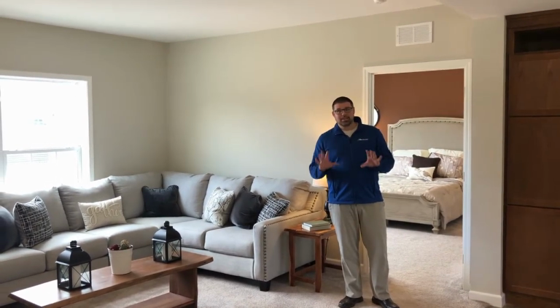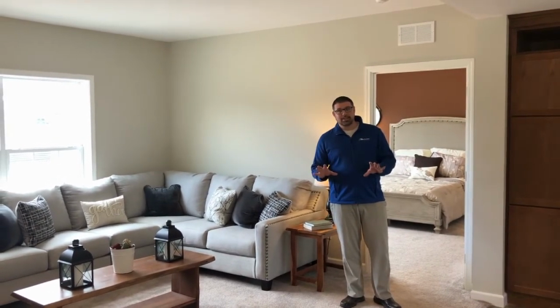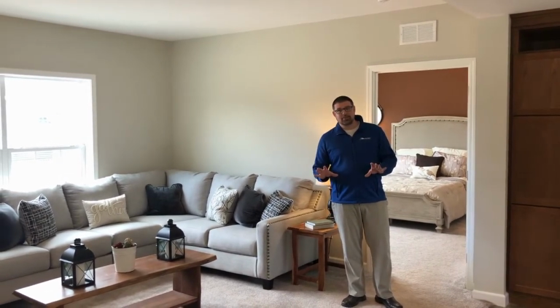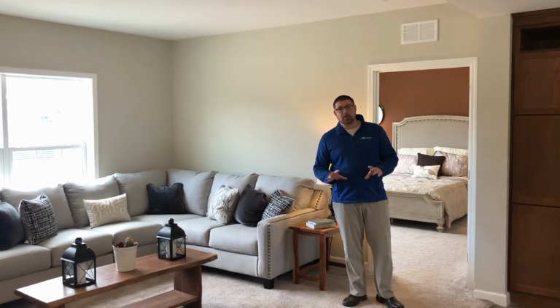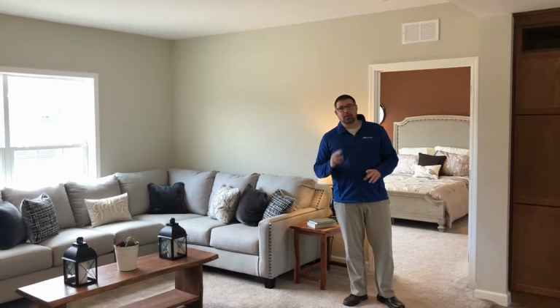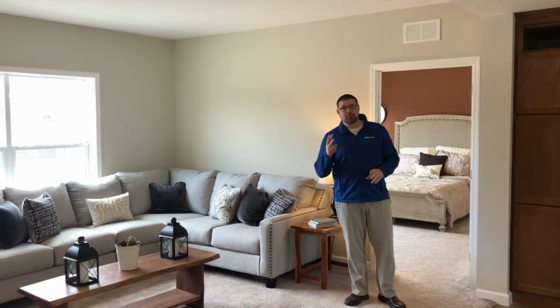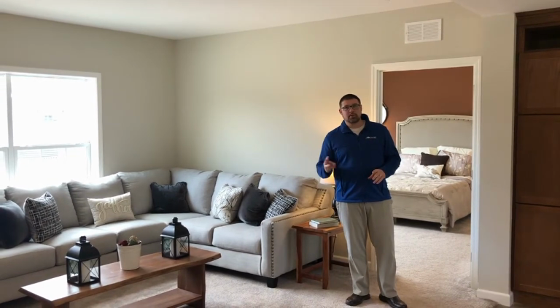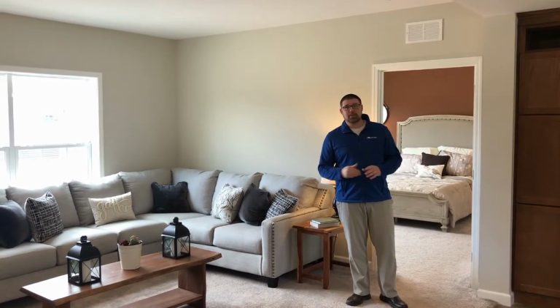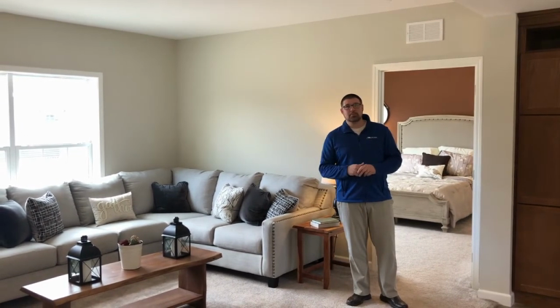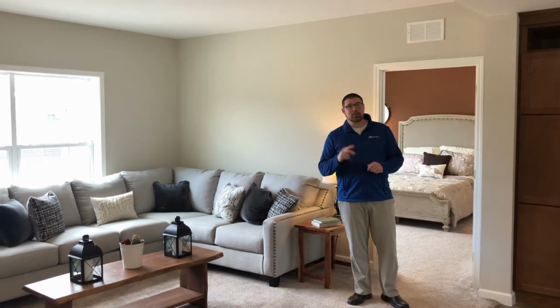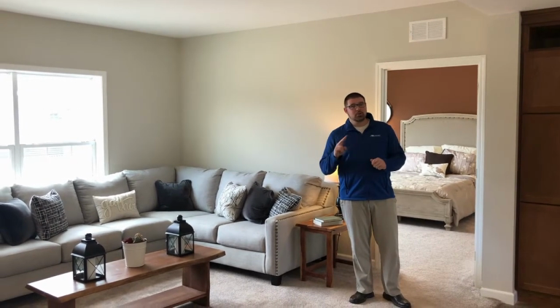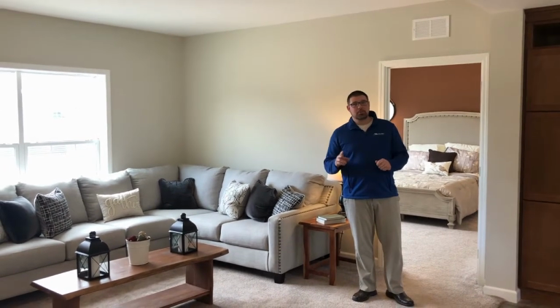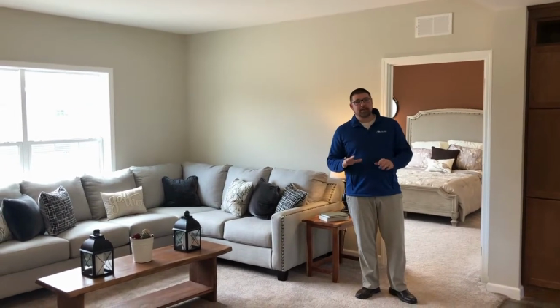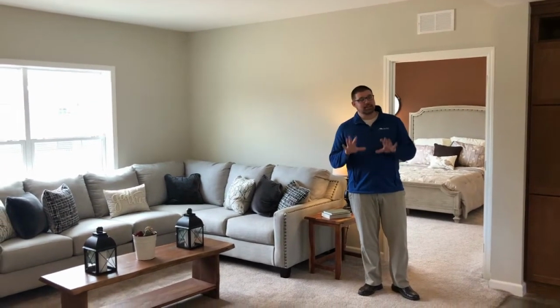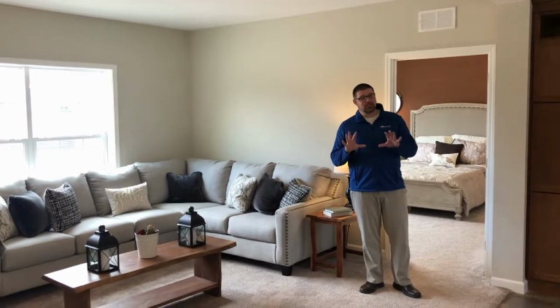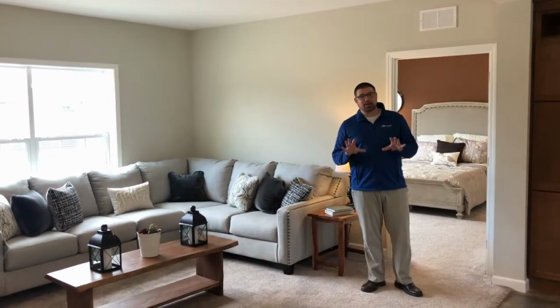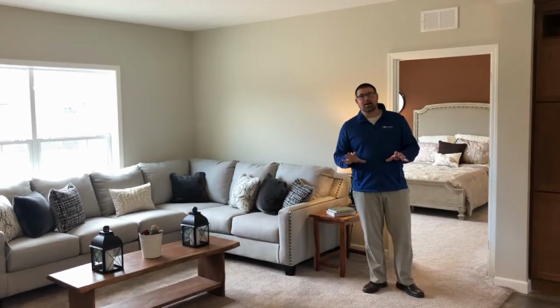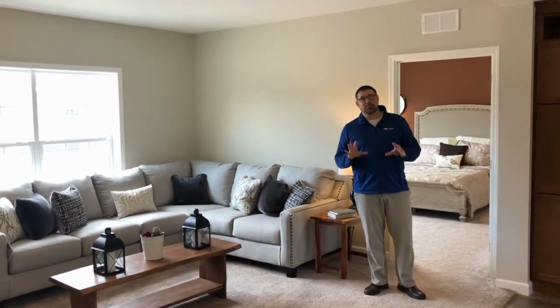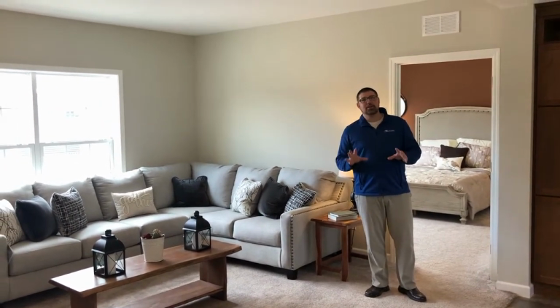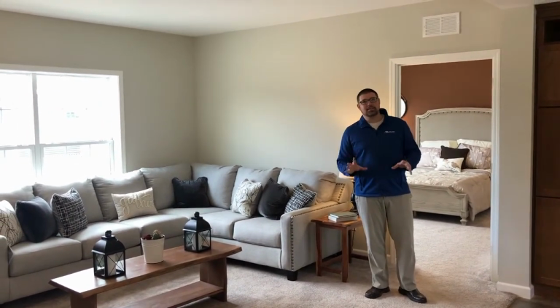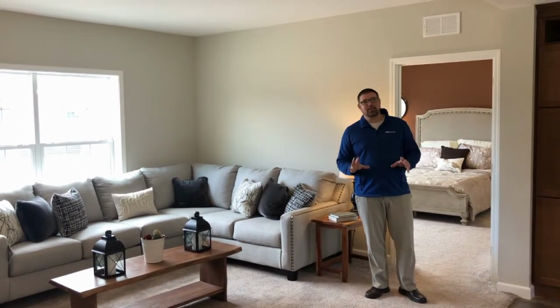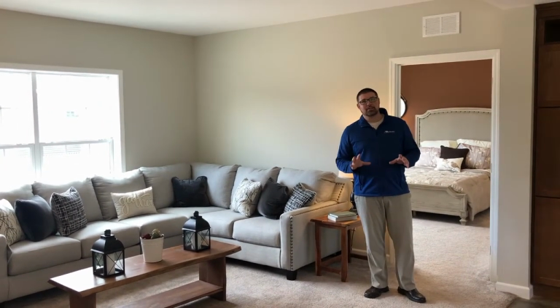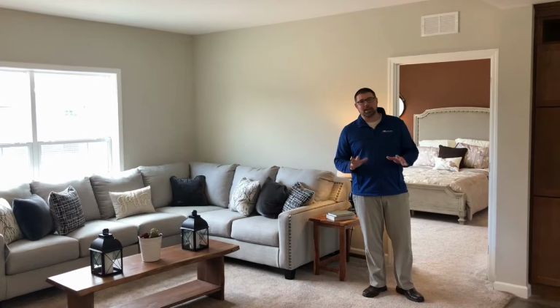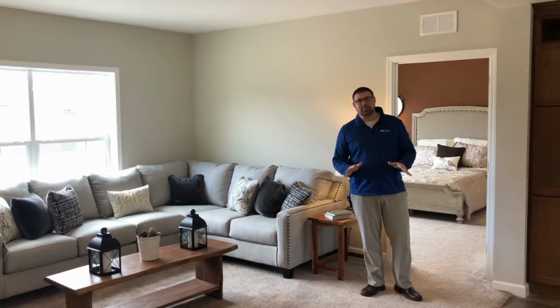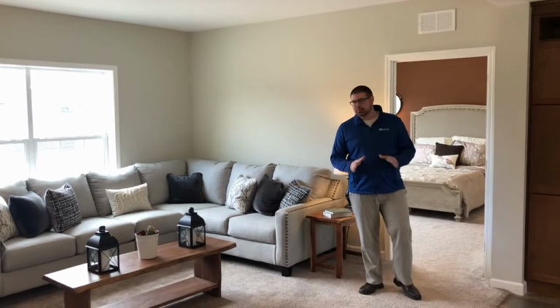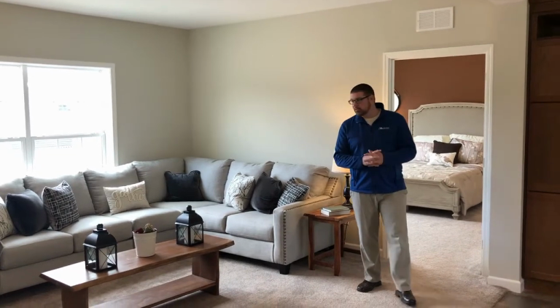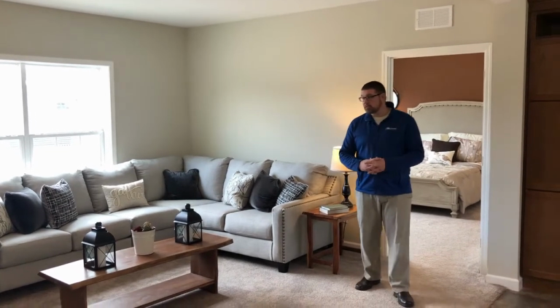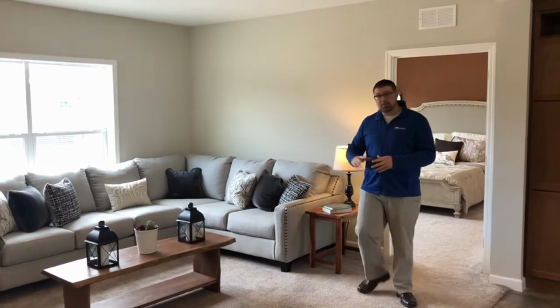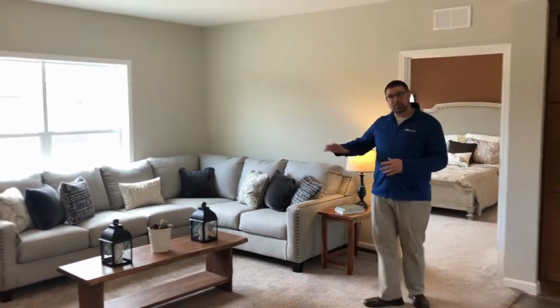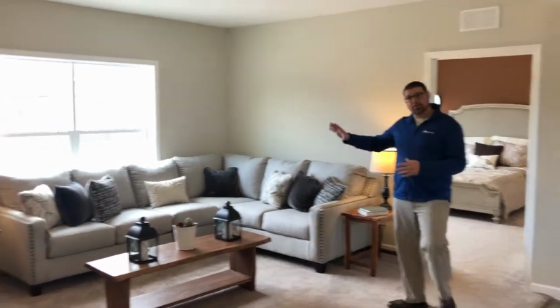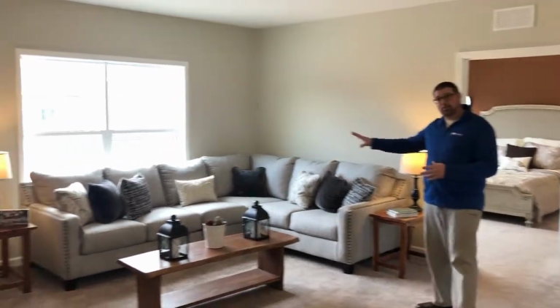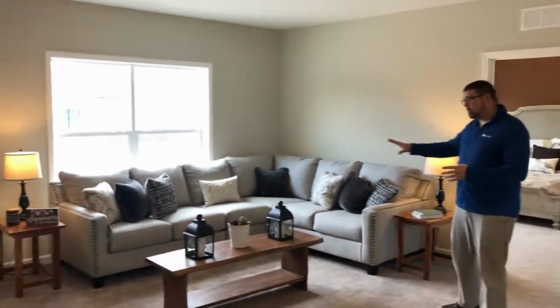1,600 square foot, three bedrooms, two baths — and oh my gosh, wait until you get to the master bedroom. So first I'm going to show you the living room.